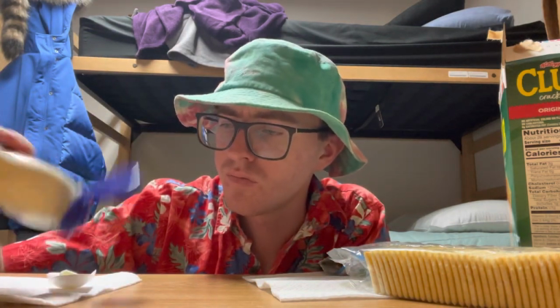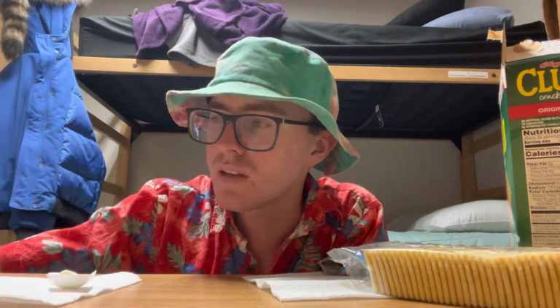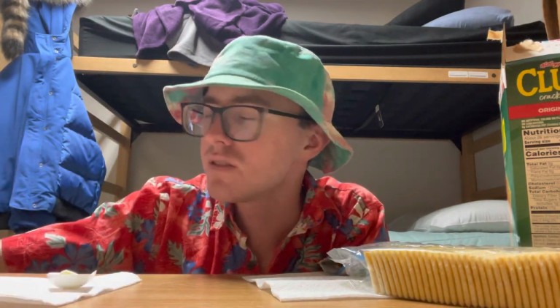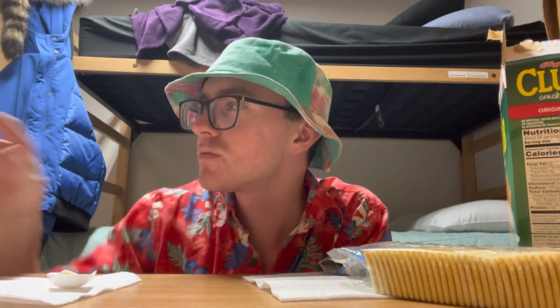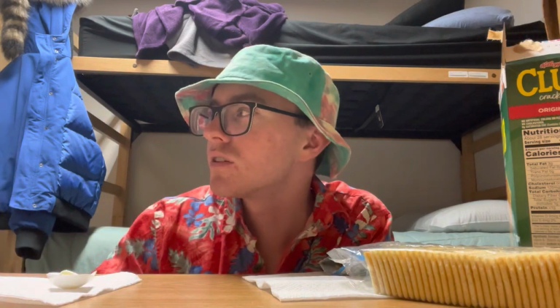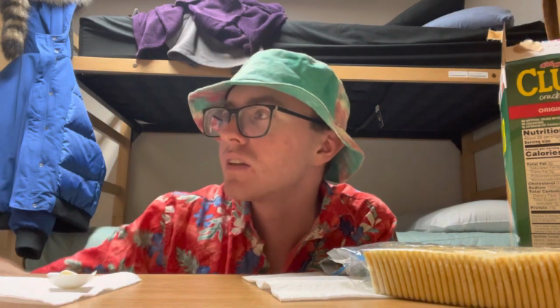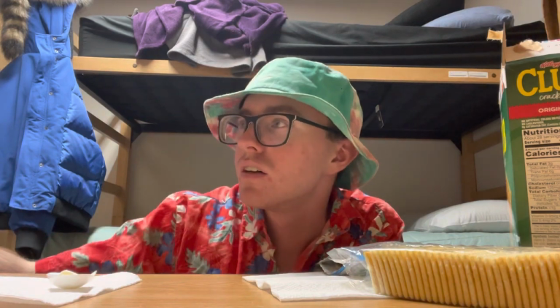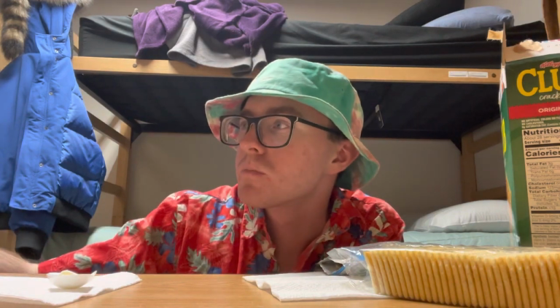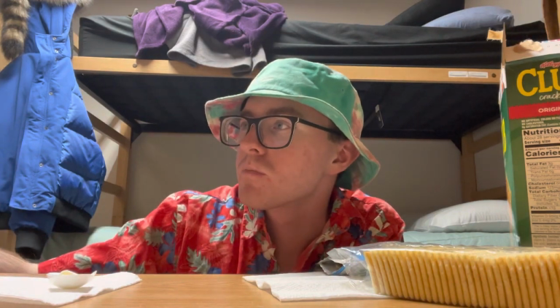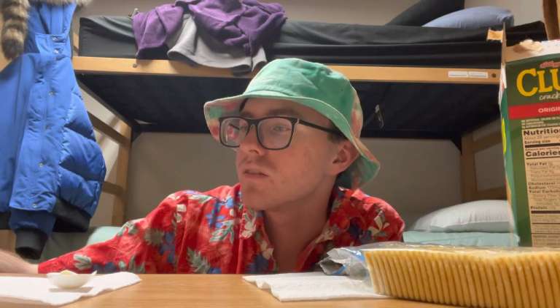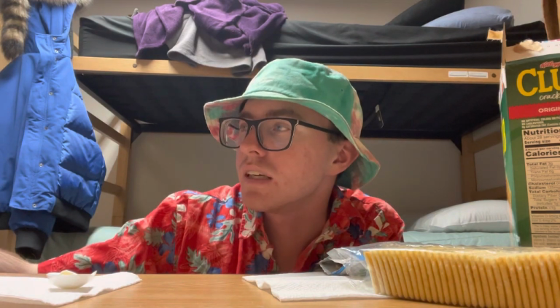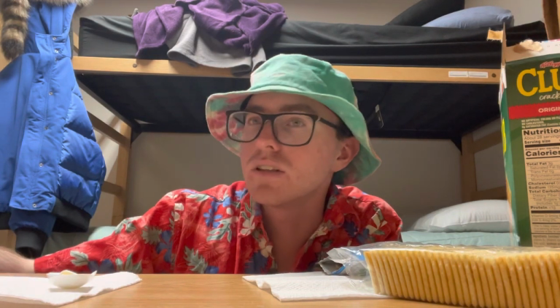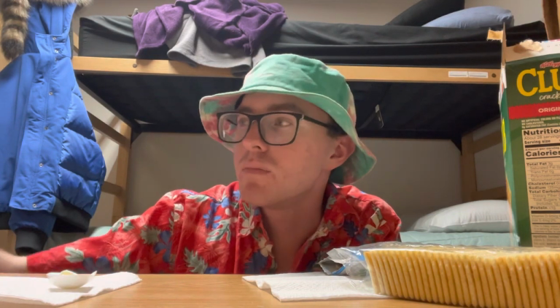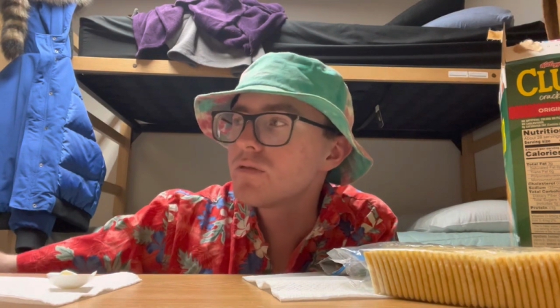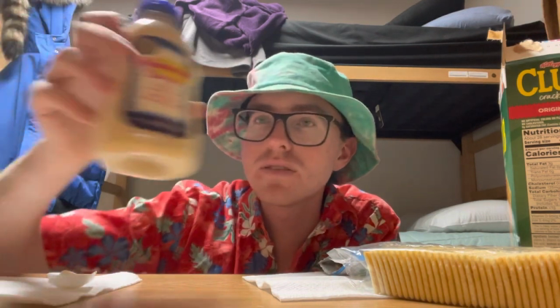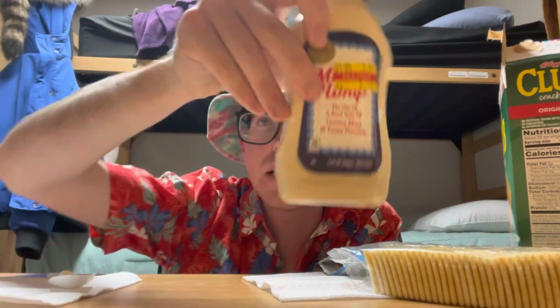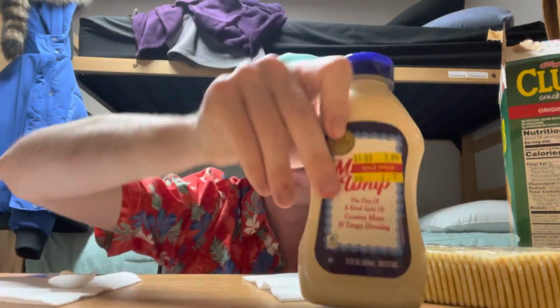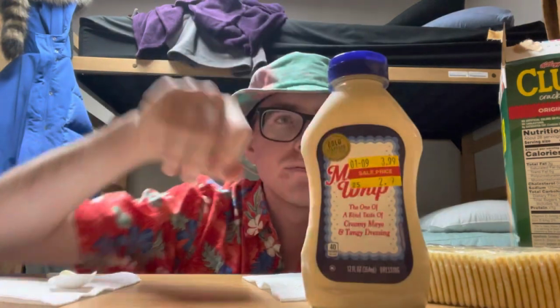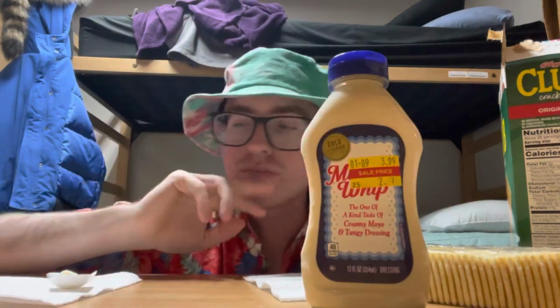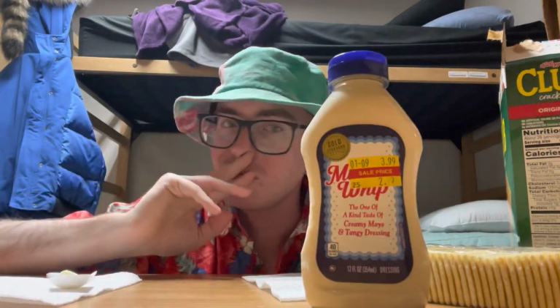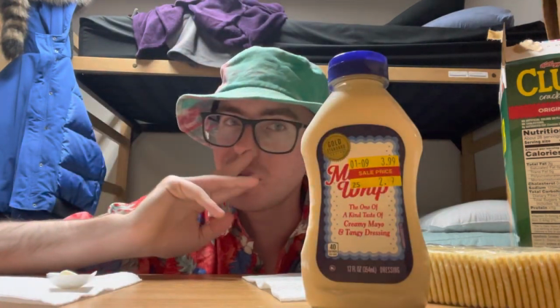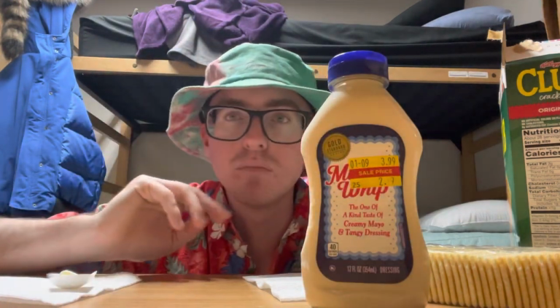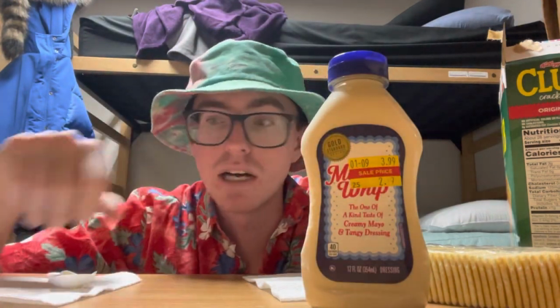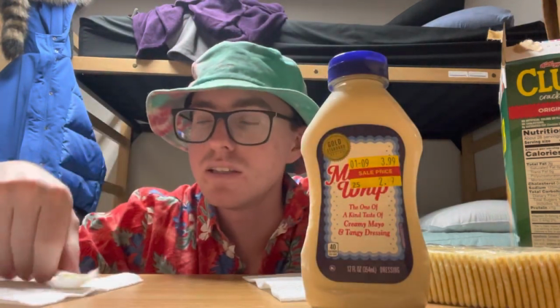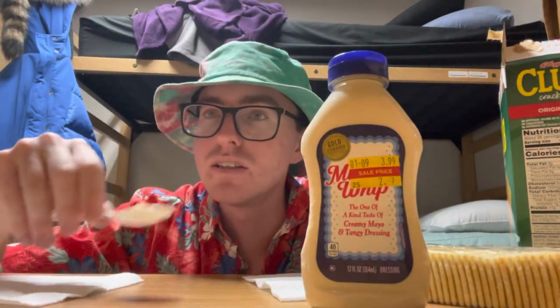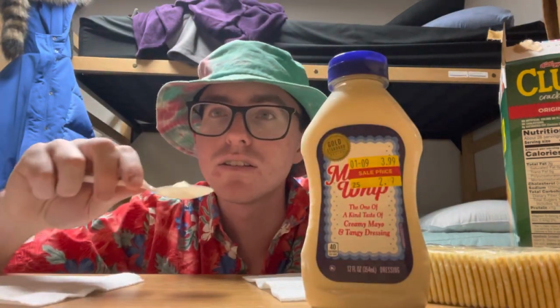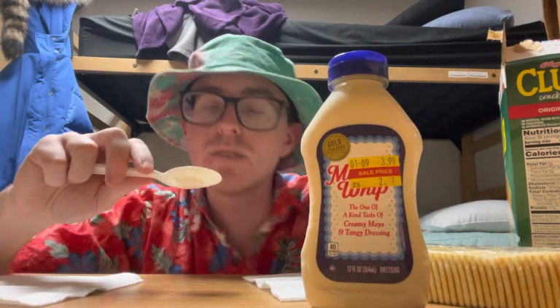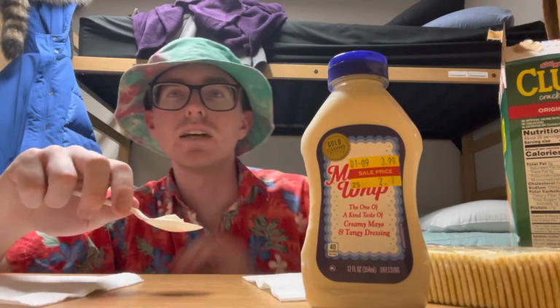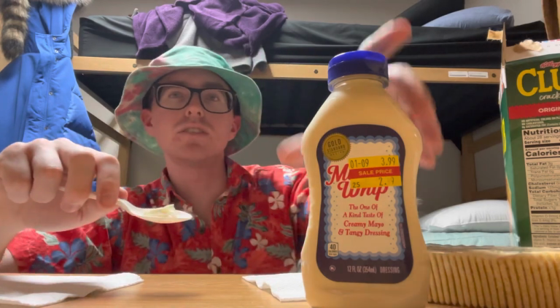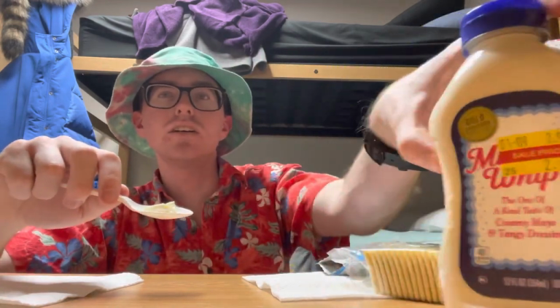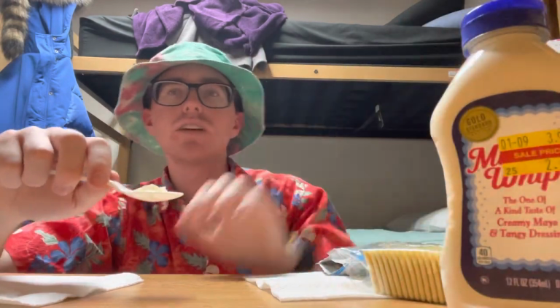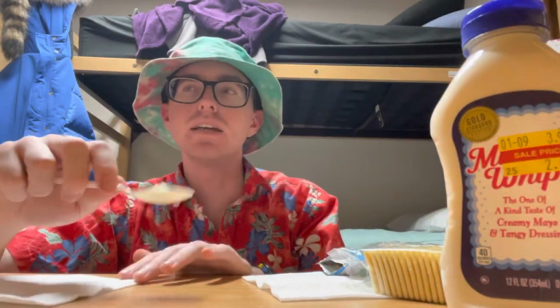I feel like this looks more yellow — the Miracle Whip is more like brown, and the regular mayonnaise is a slightly more yellow. Let's try the regular mayonnaise.